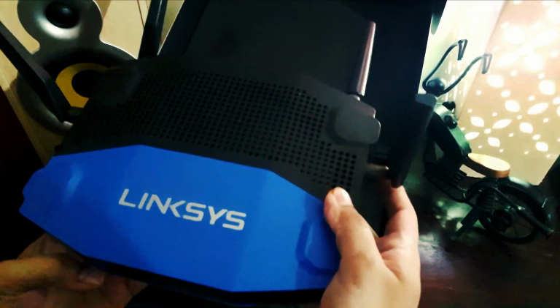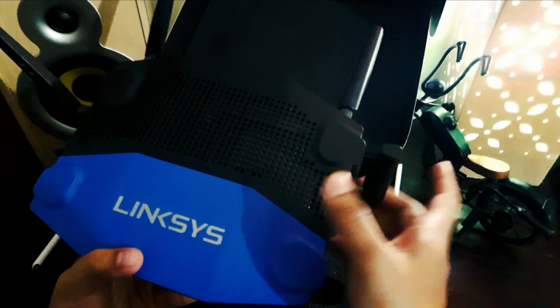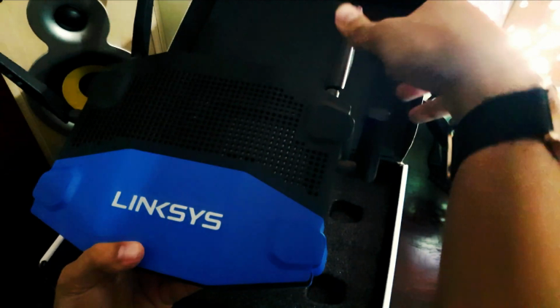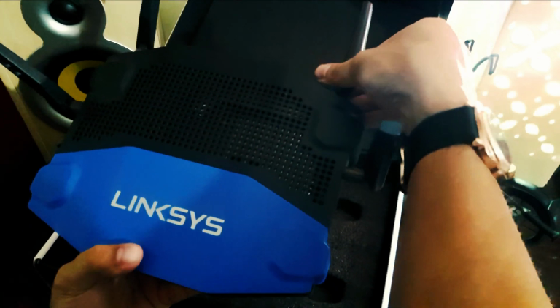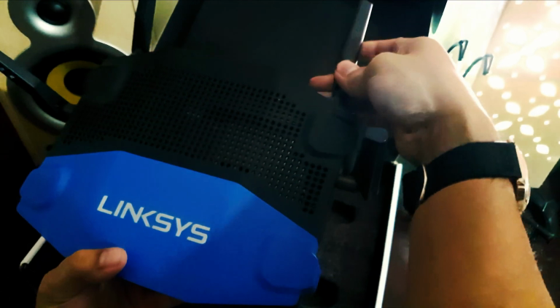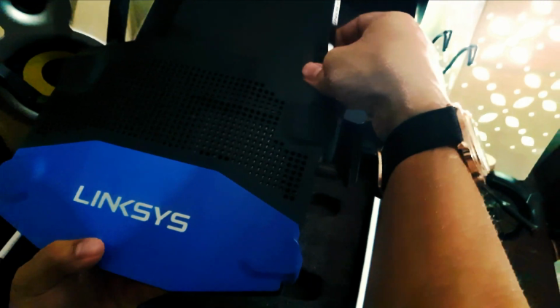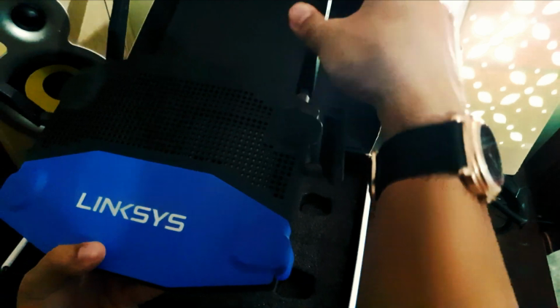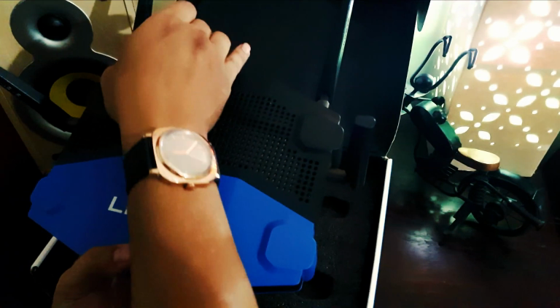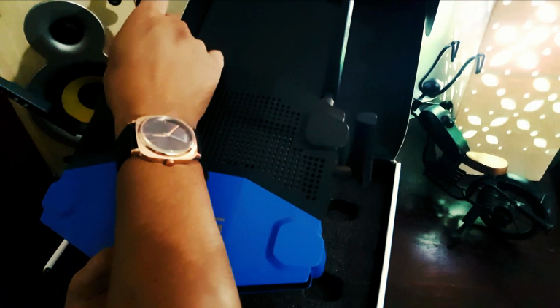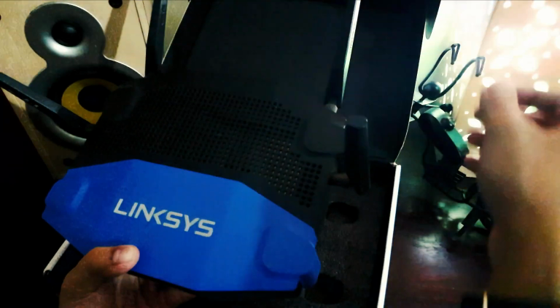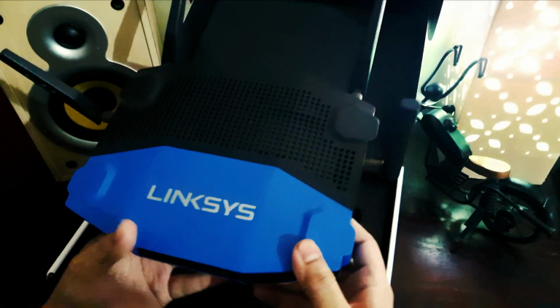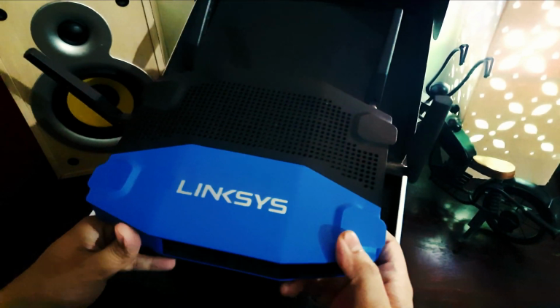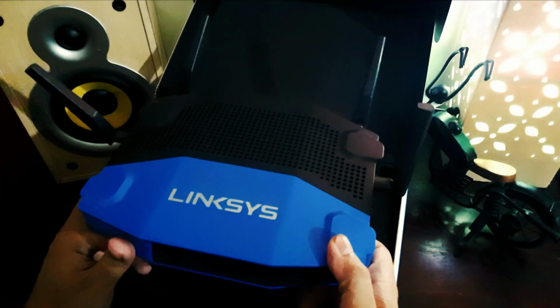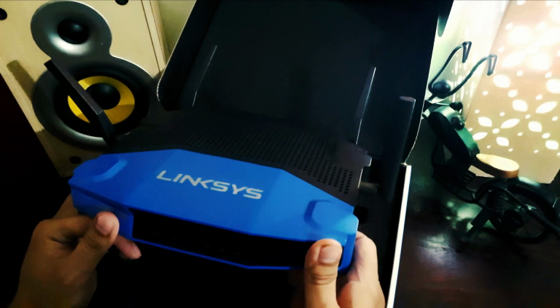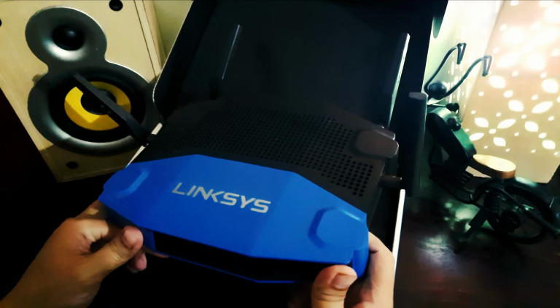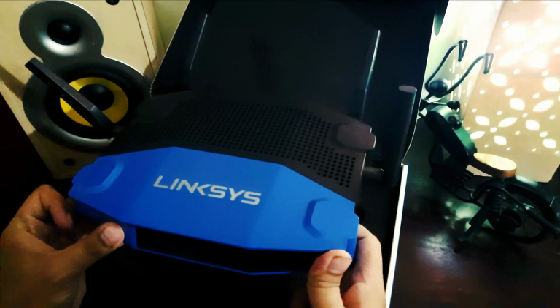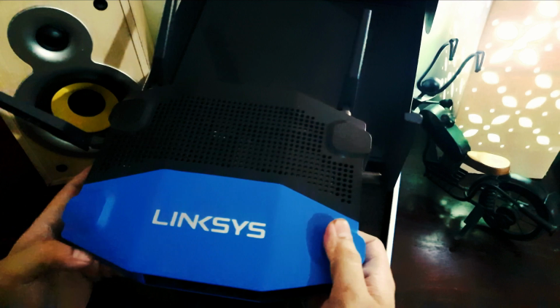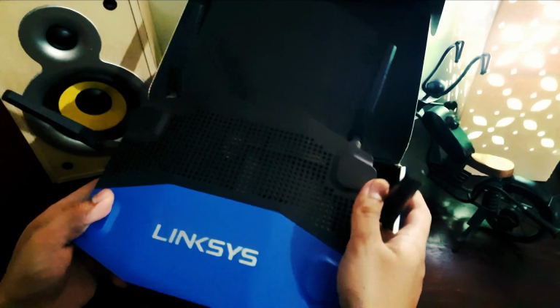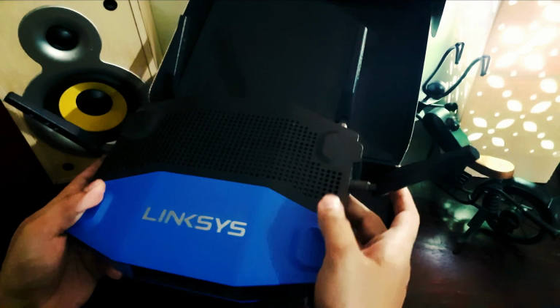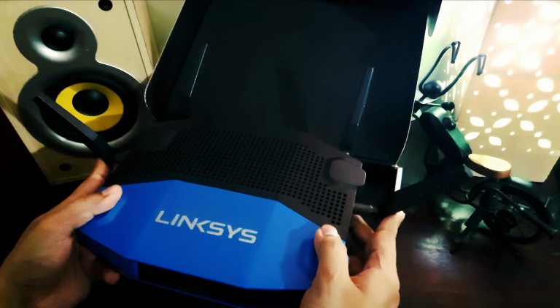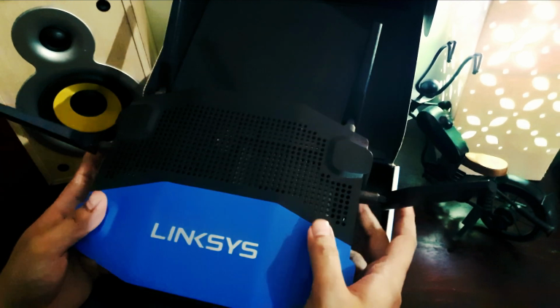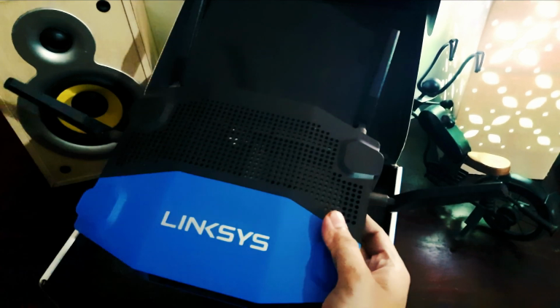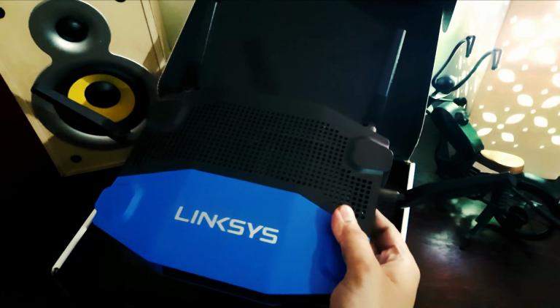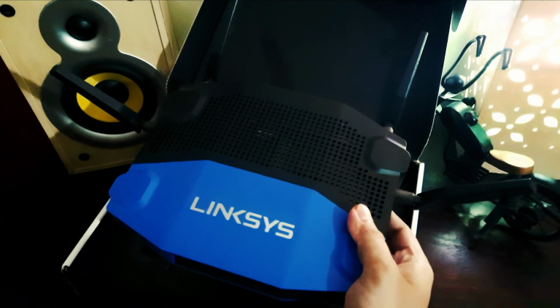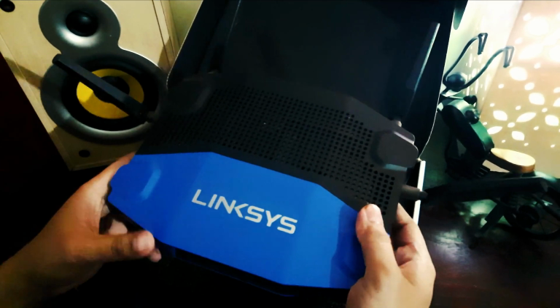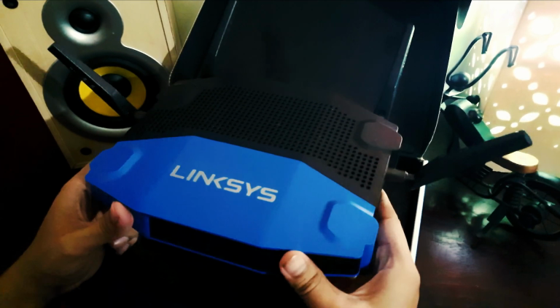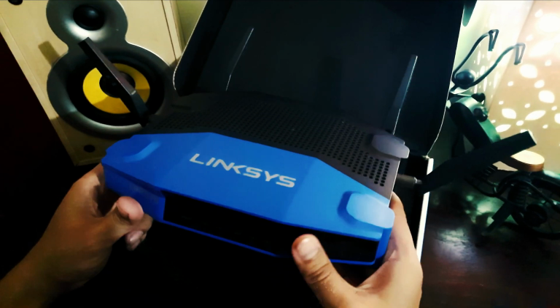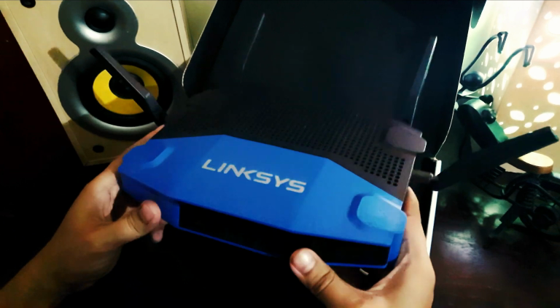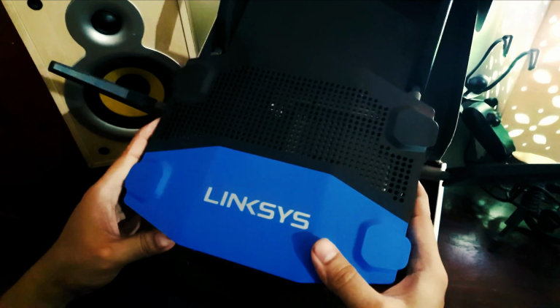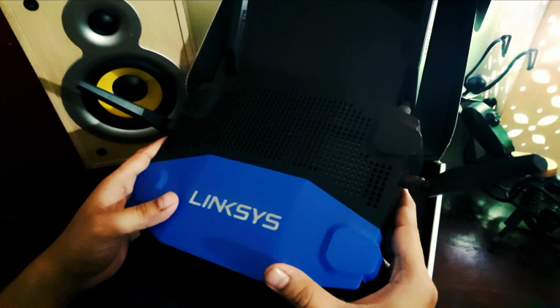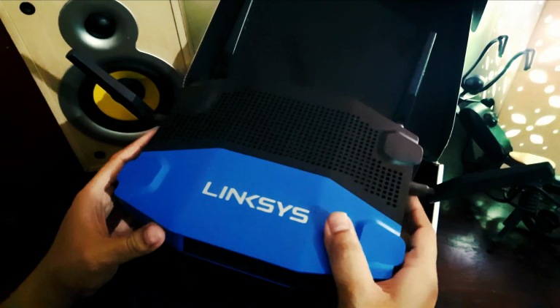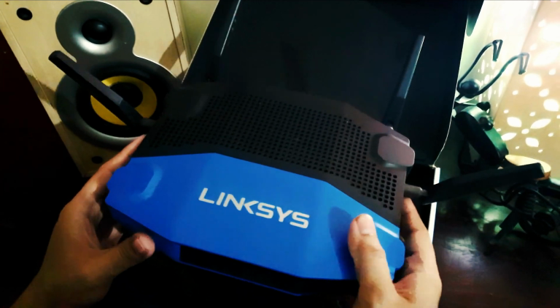This is basically an office-grade router. There are three antennas for office users. Linksys is the best when it comes to this kind of setup.